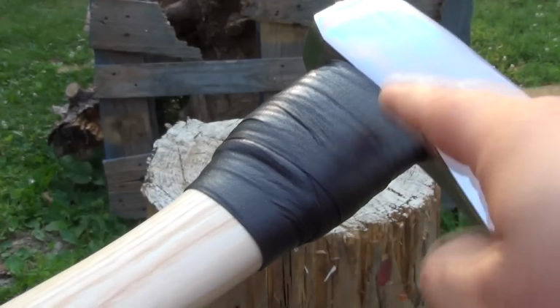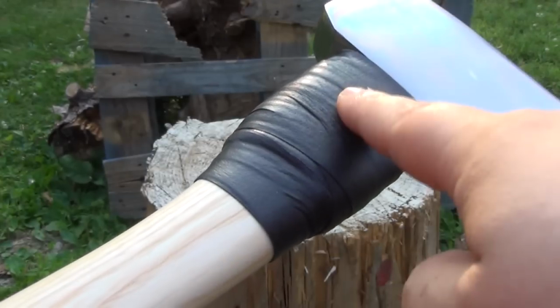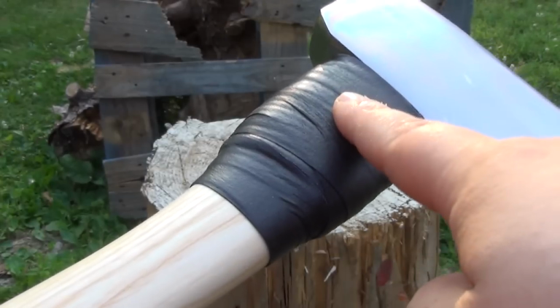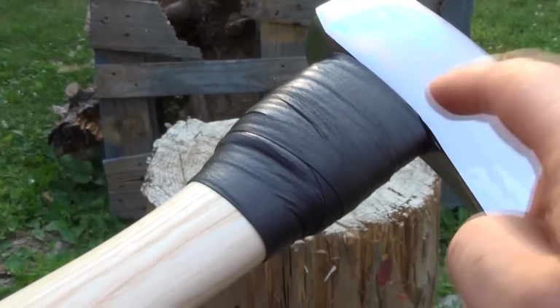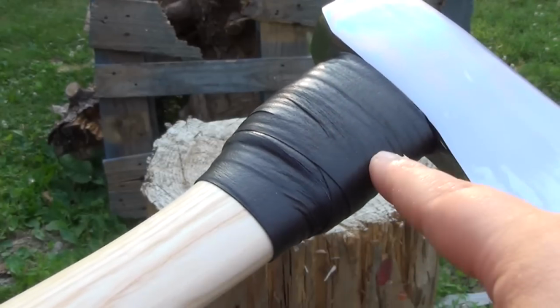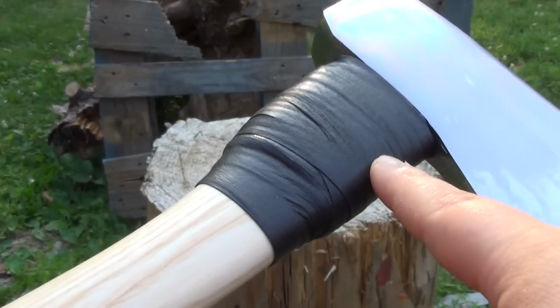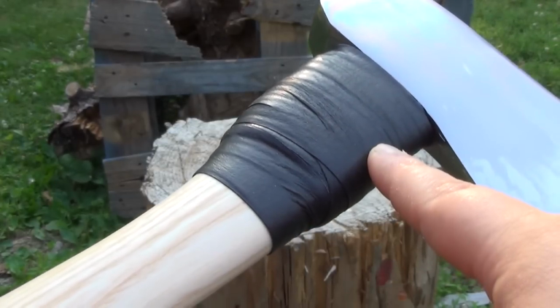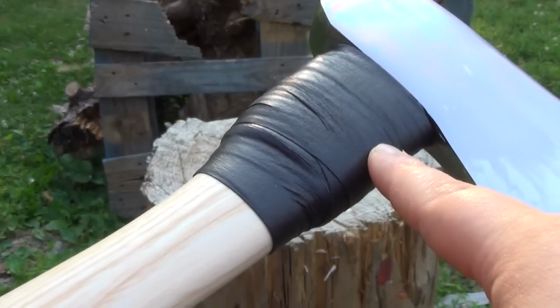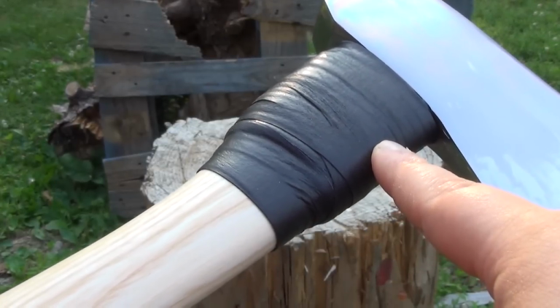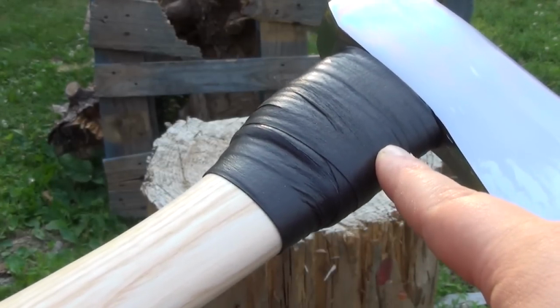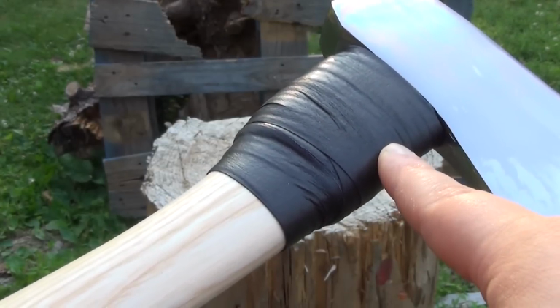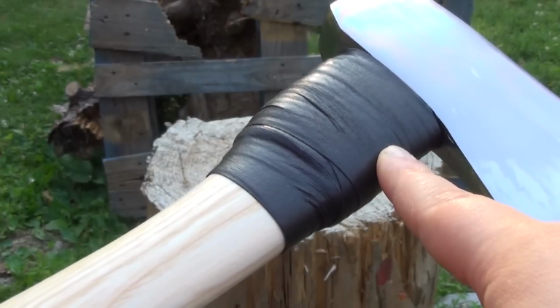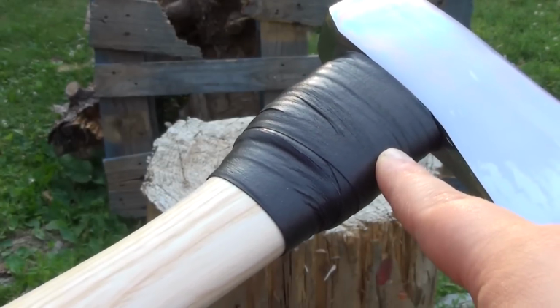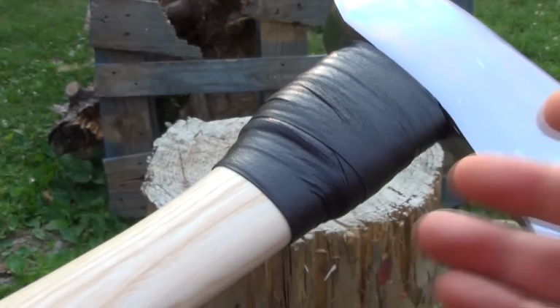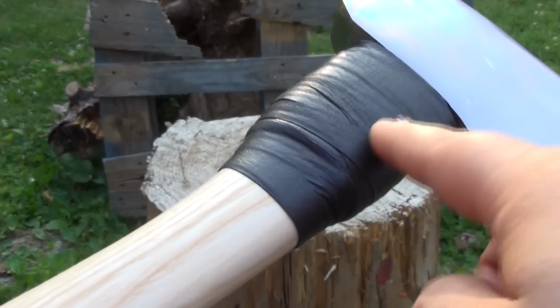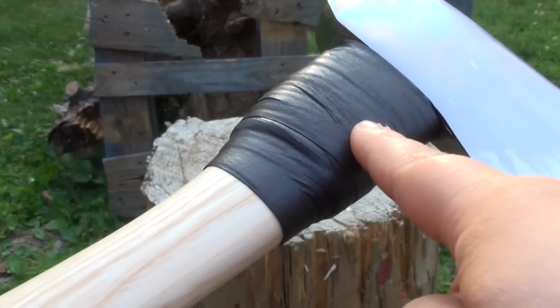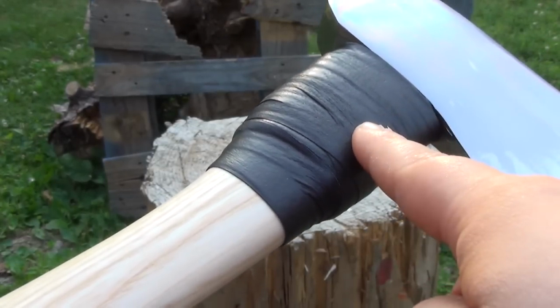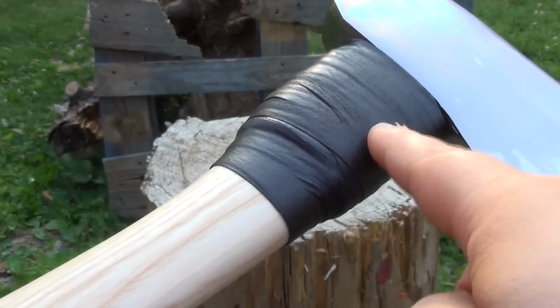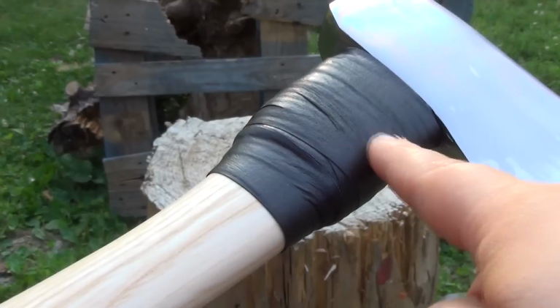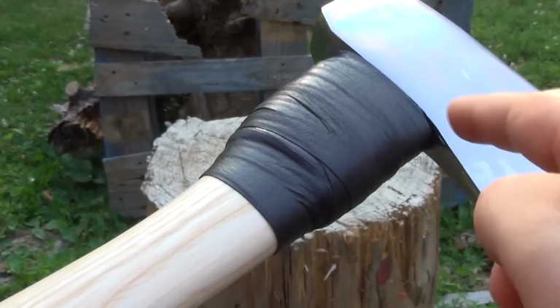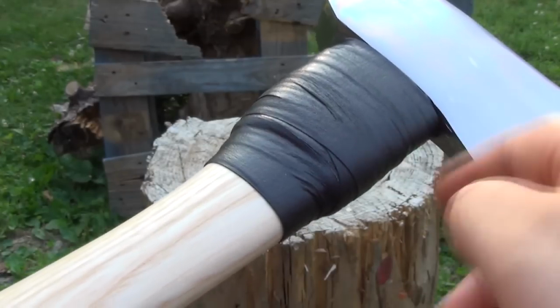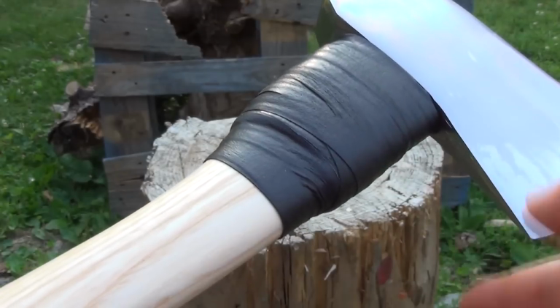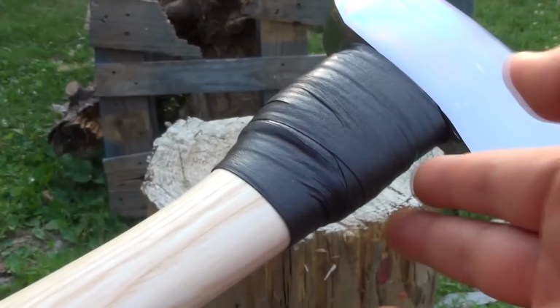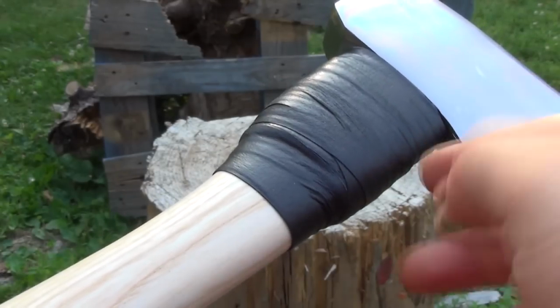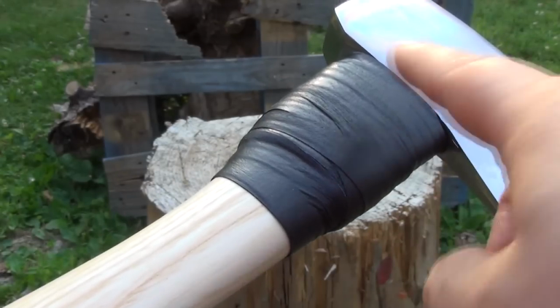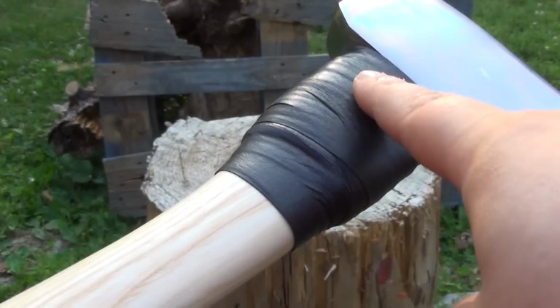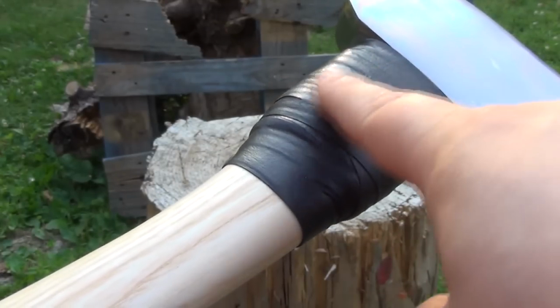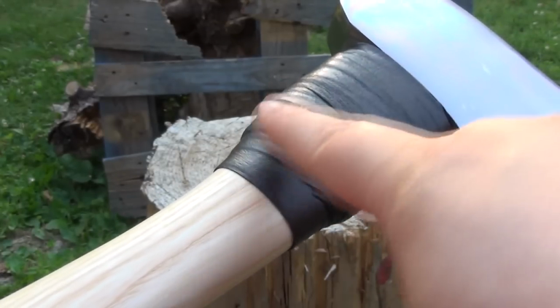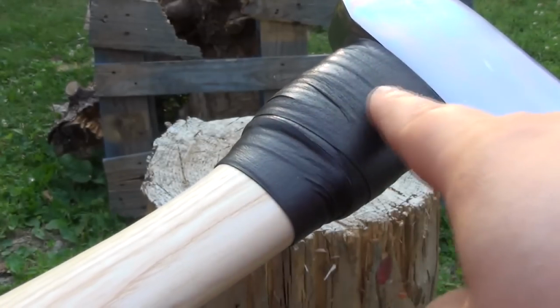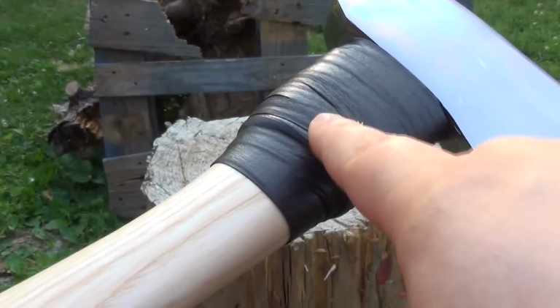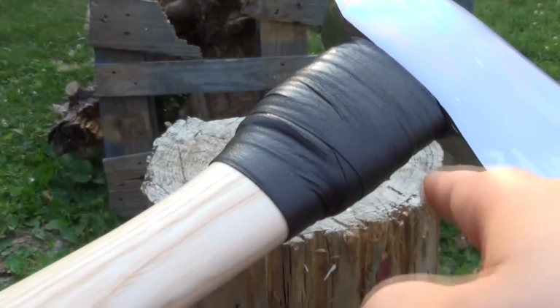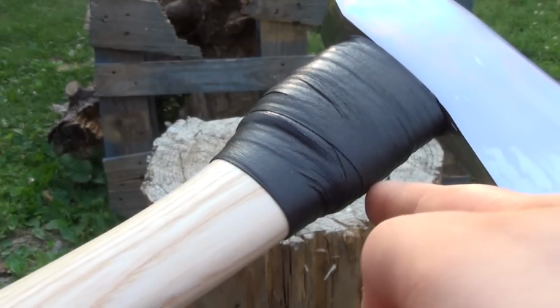I just added this for over-strike protection because as I was testing this, I messed up a few times and did an over-strike. So just as padding, there's some paracord under there.